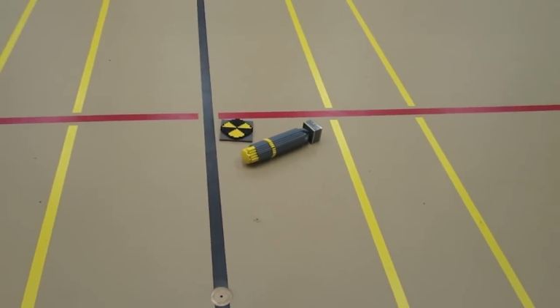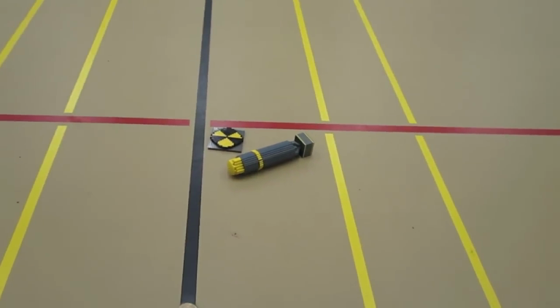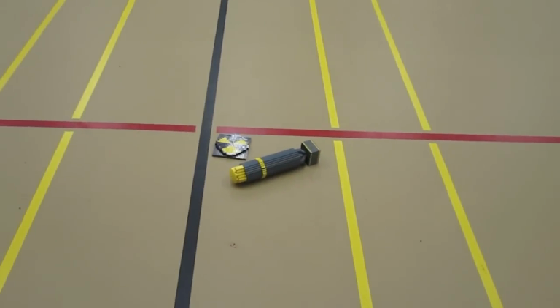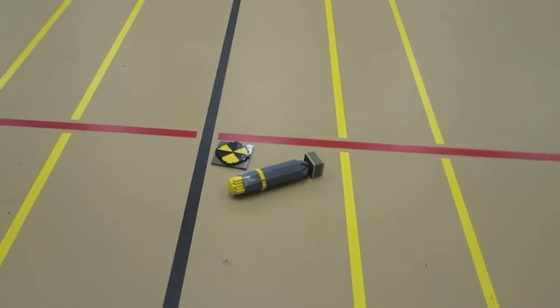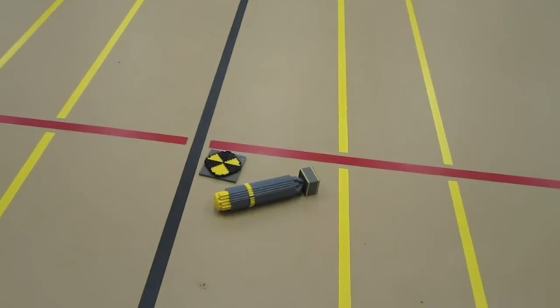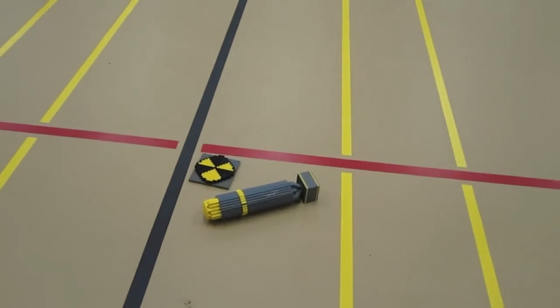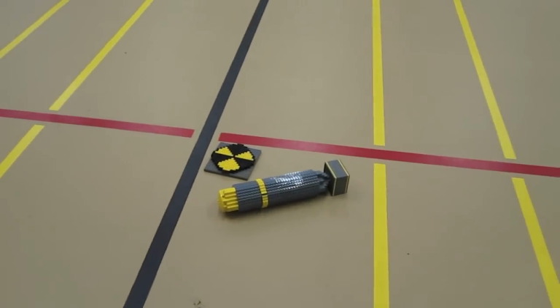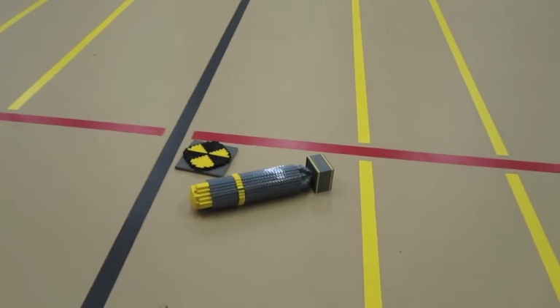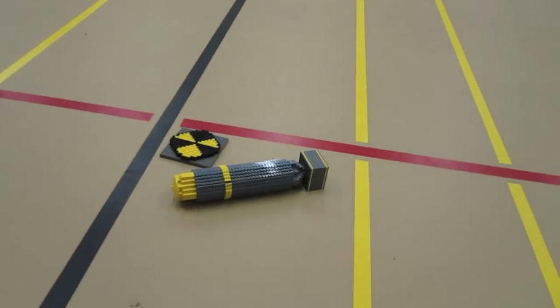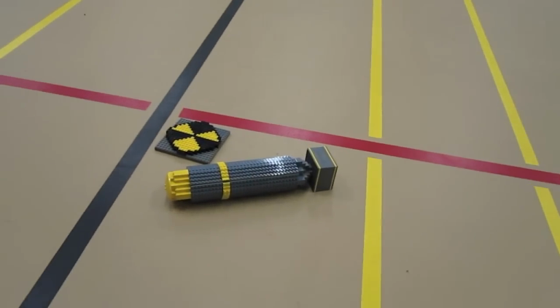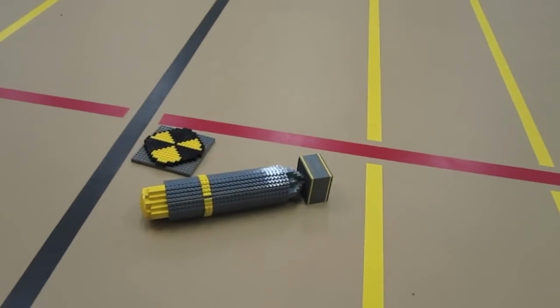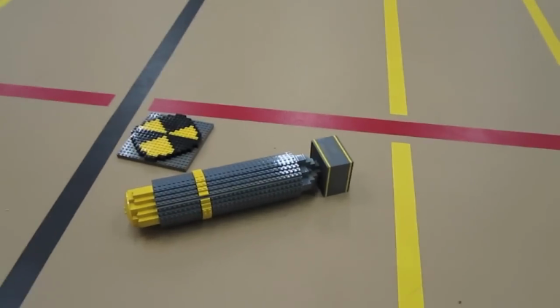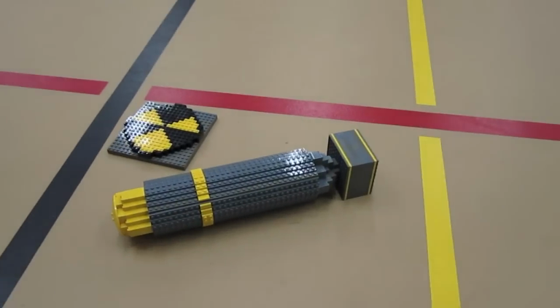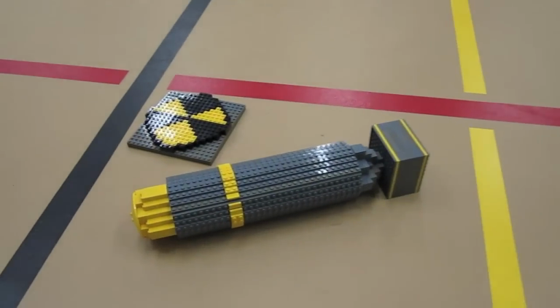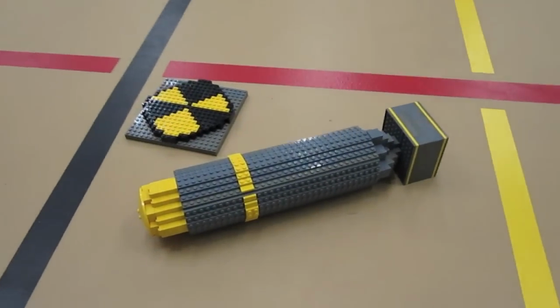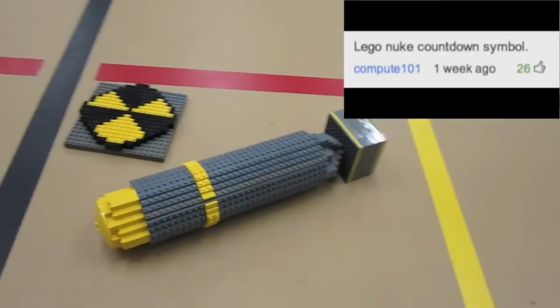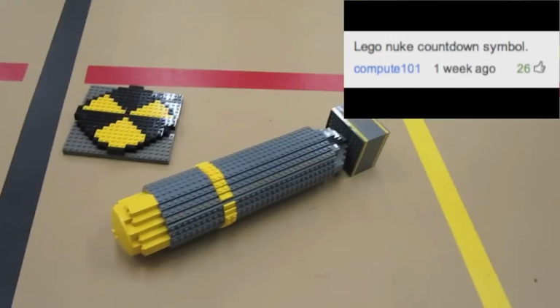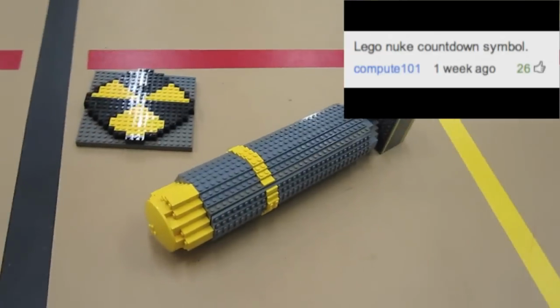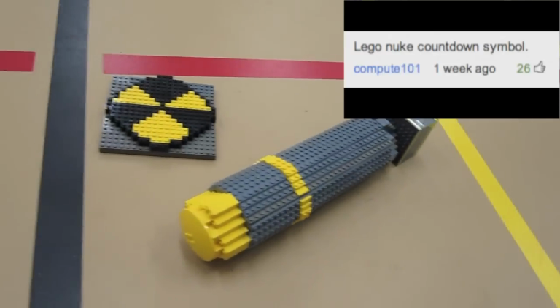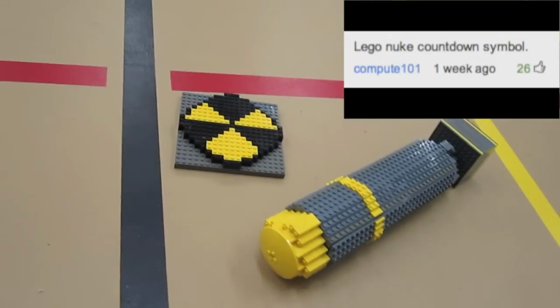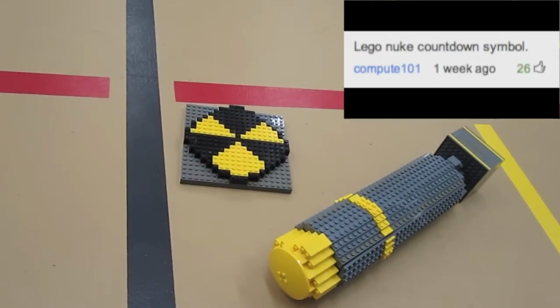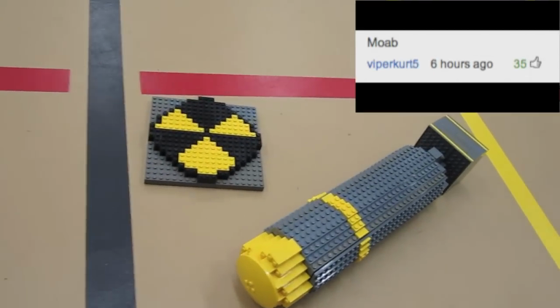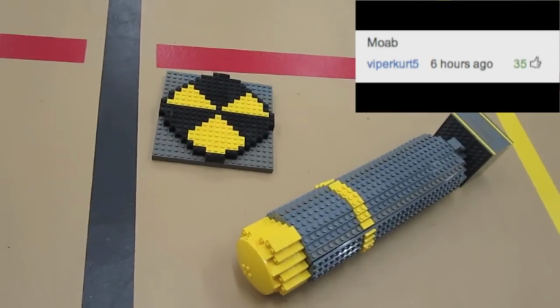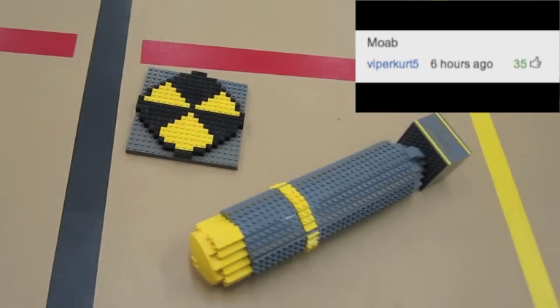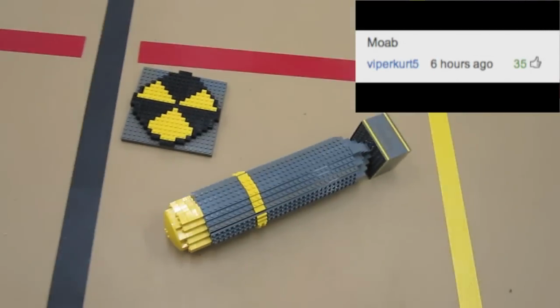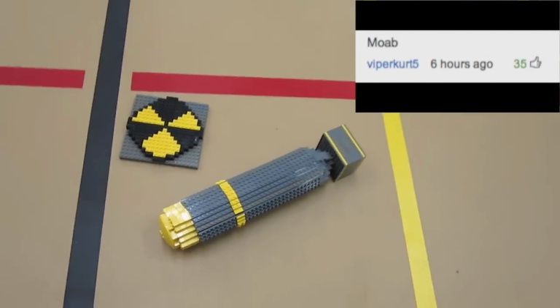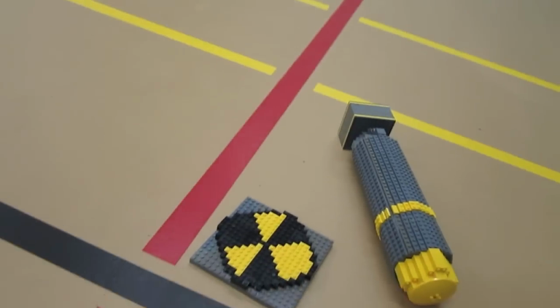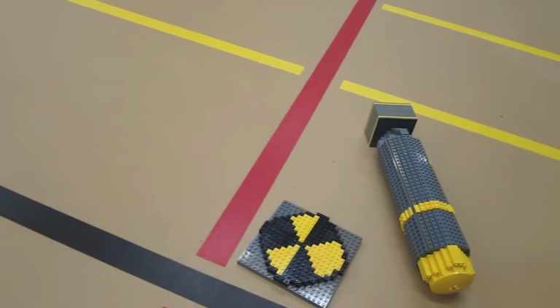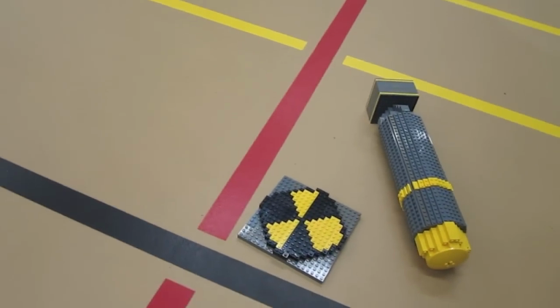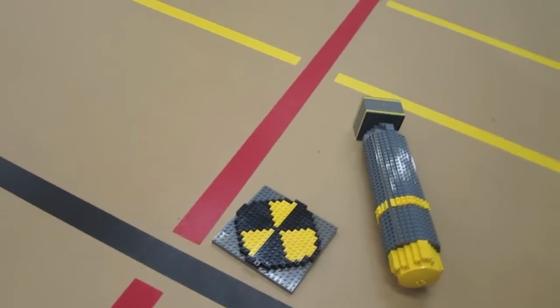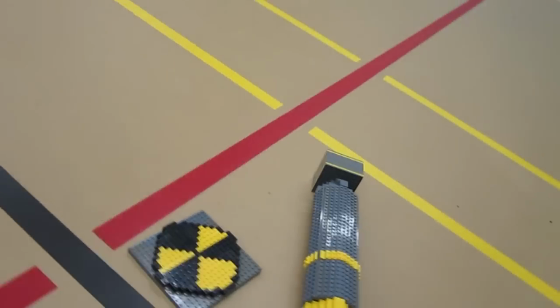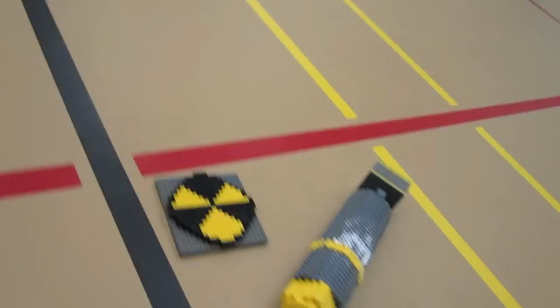Hey, what's going on guys? ZotzyNombies here, and today I have to share with you the LEGO Nuke that I built, and also the emblem as well — either a Moab or a Nuke.